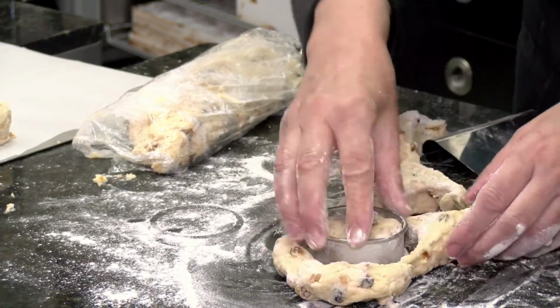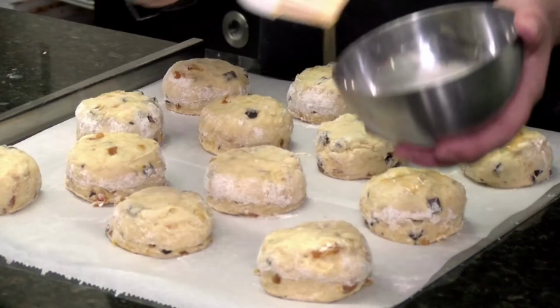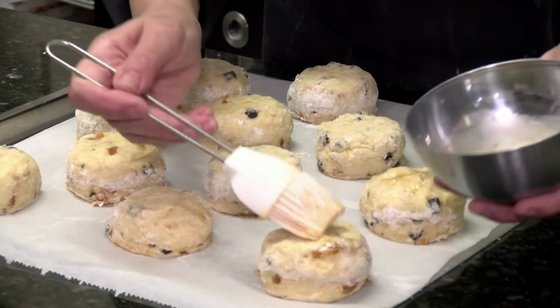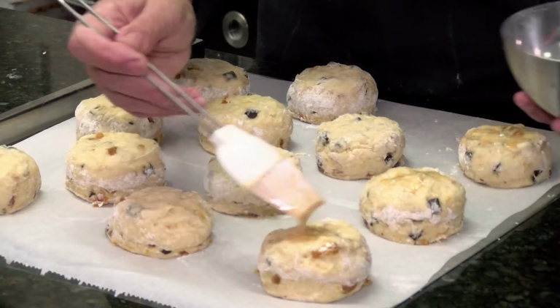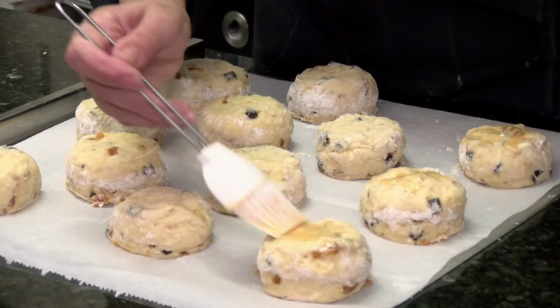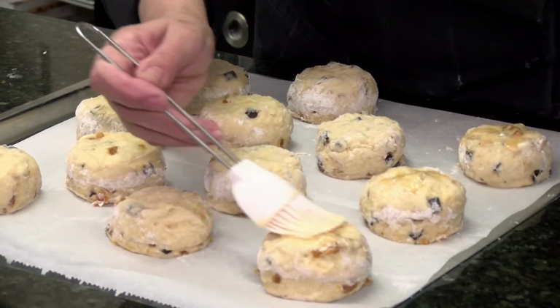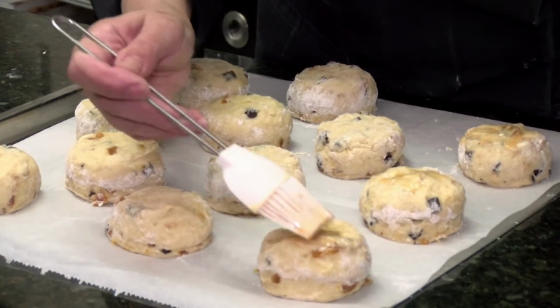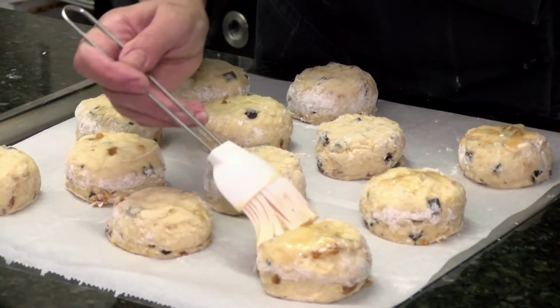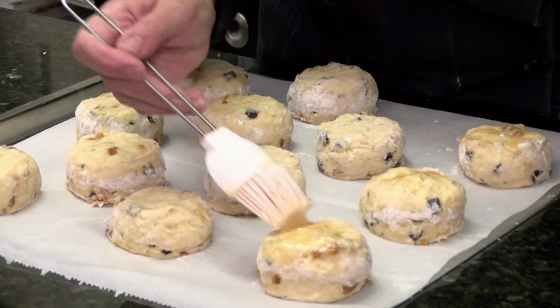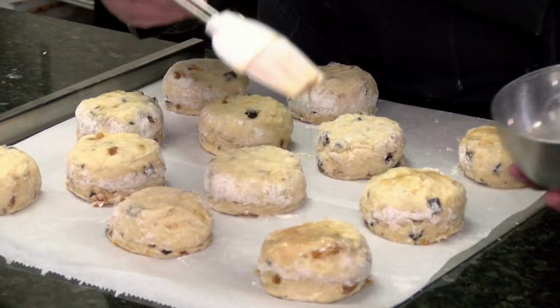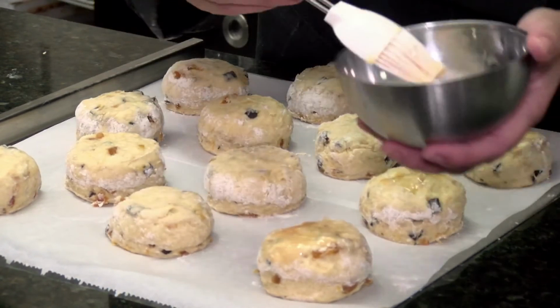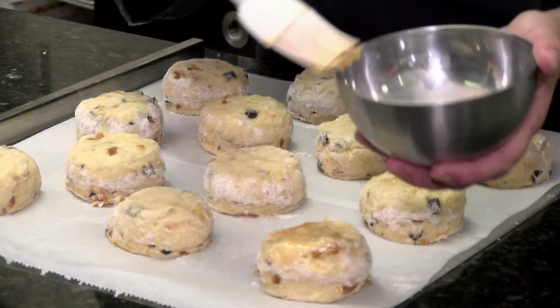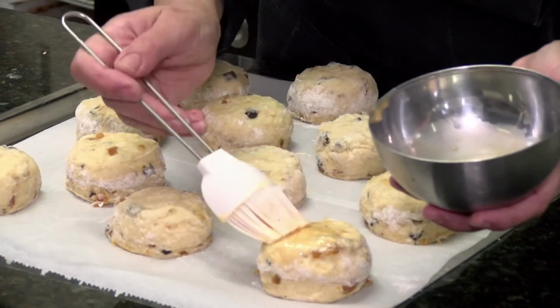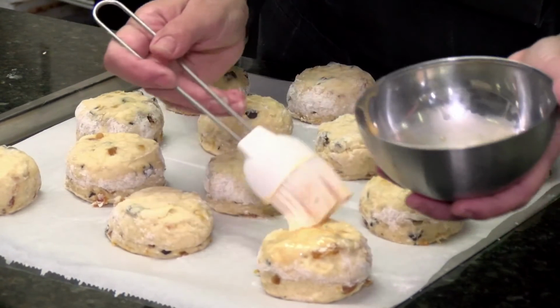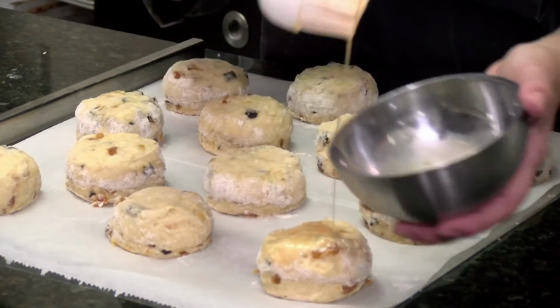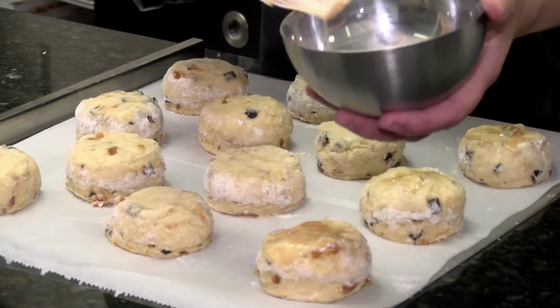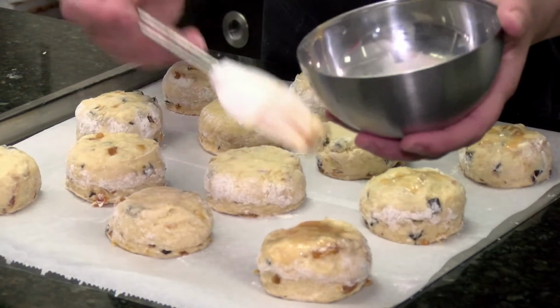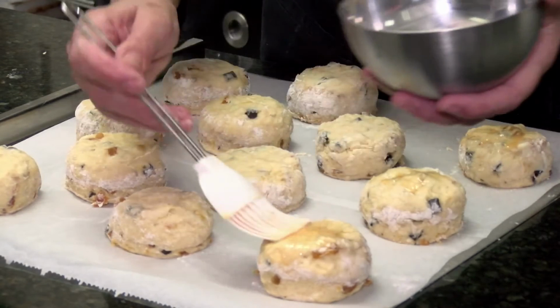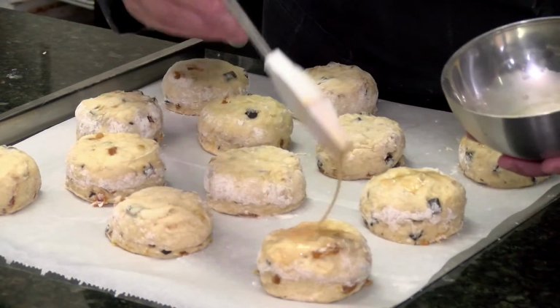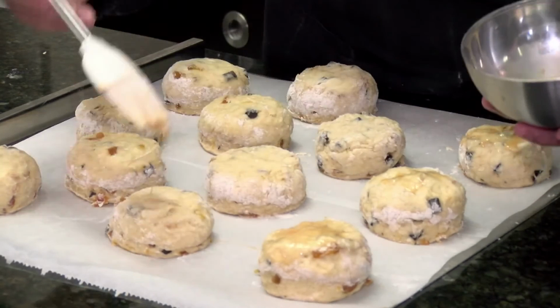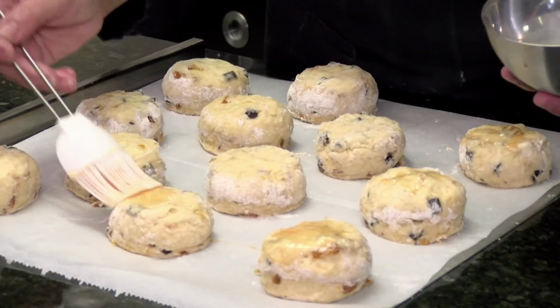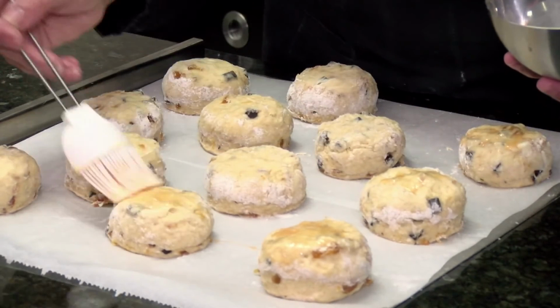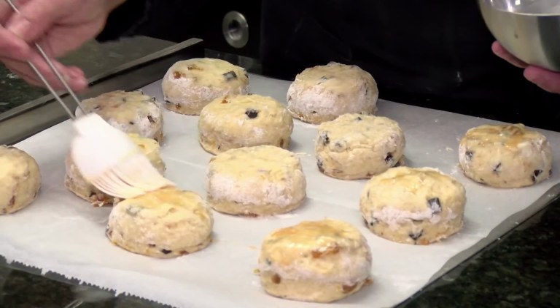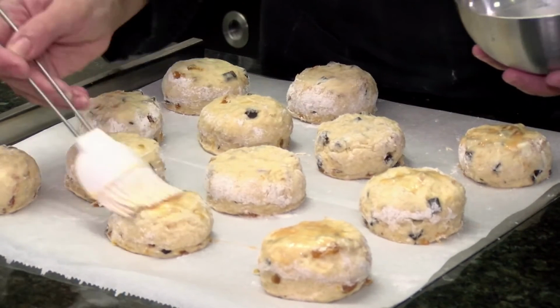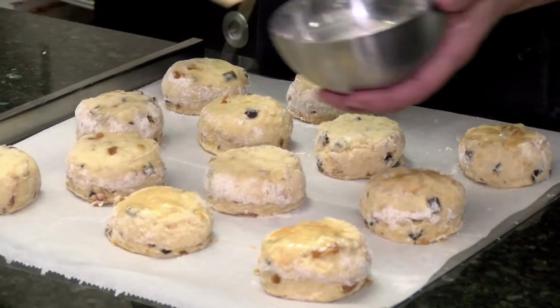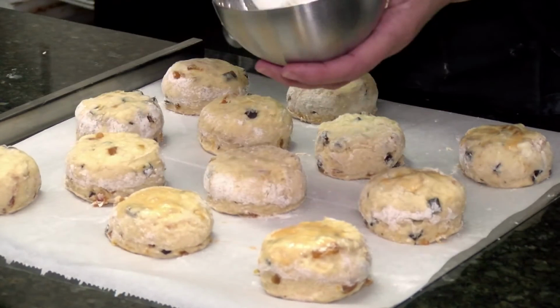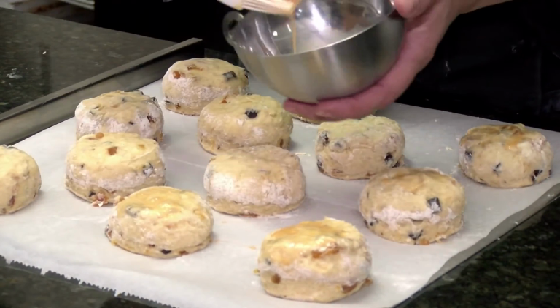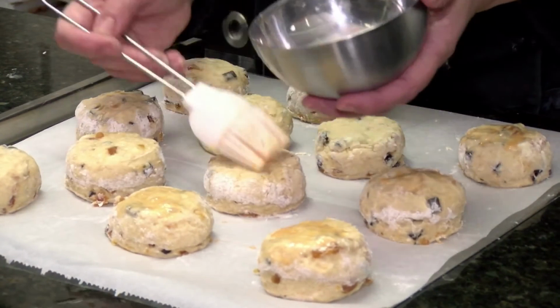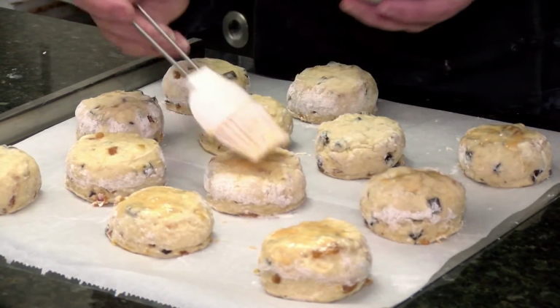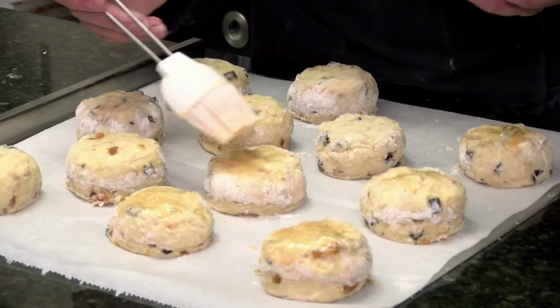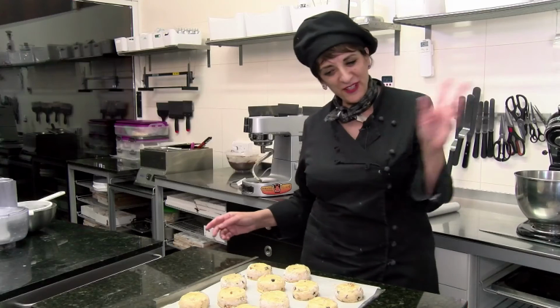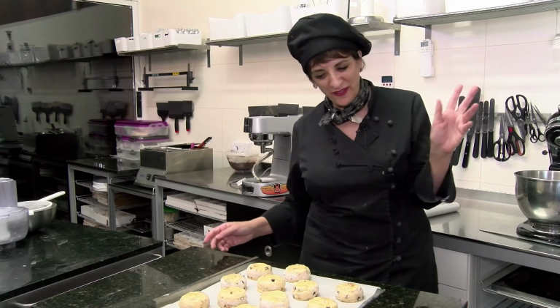We're going to glaze the tops of the scones with a little bit of egg mix. You've got to be careful that it doesn't run down the sides, because if it does it prevents the scones from rising. Ready for the oven.